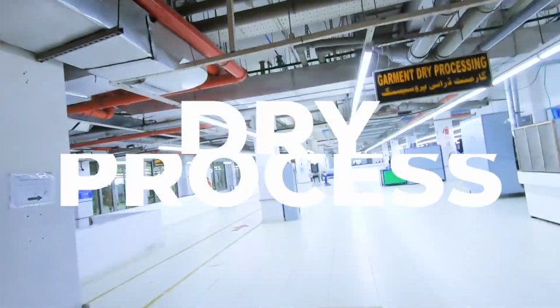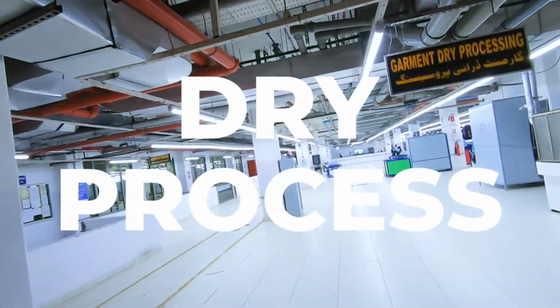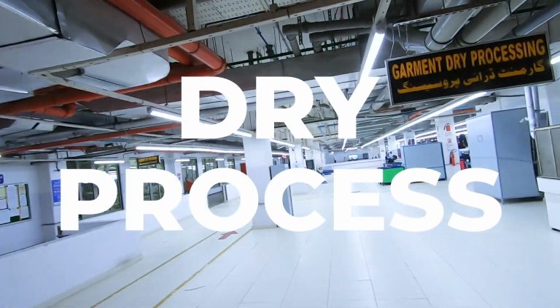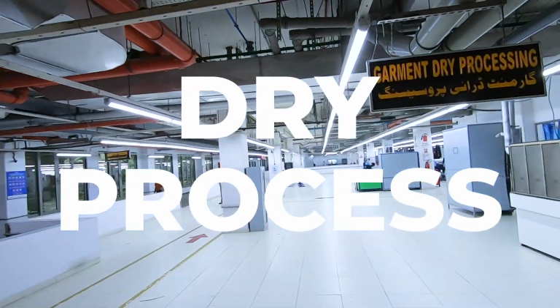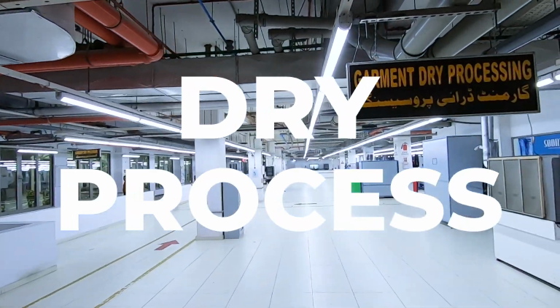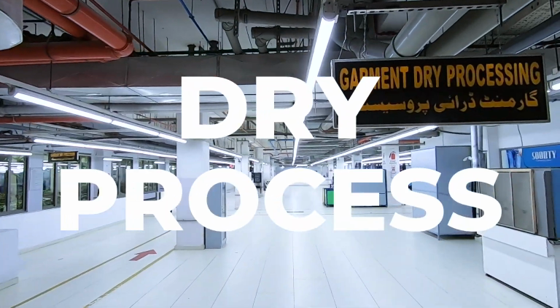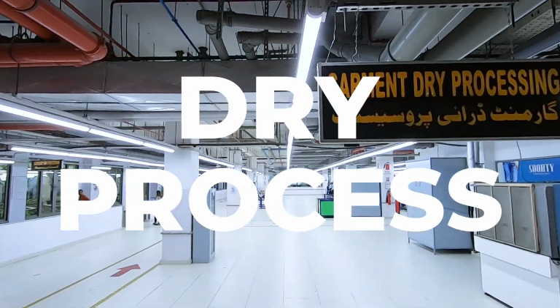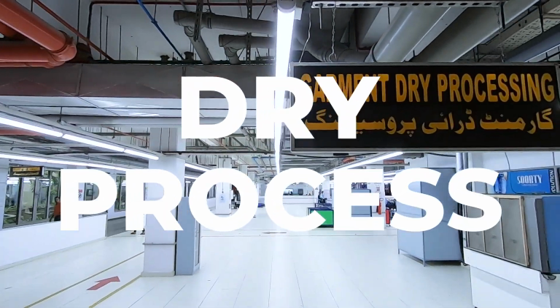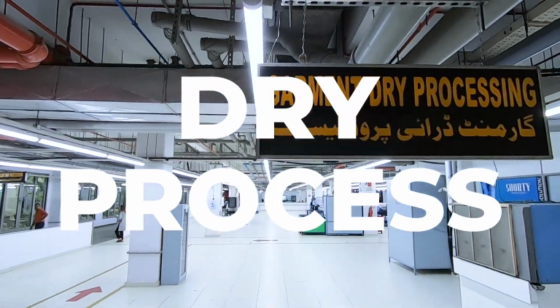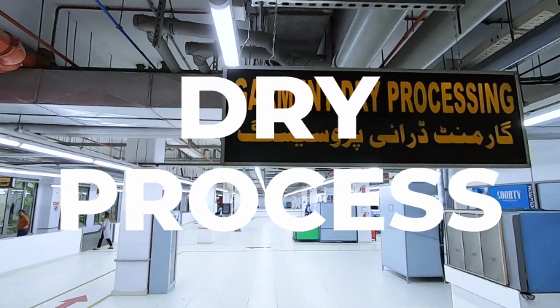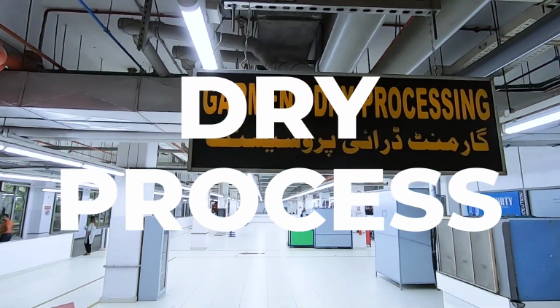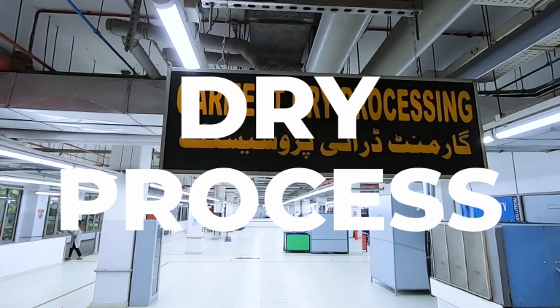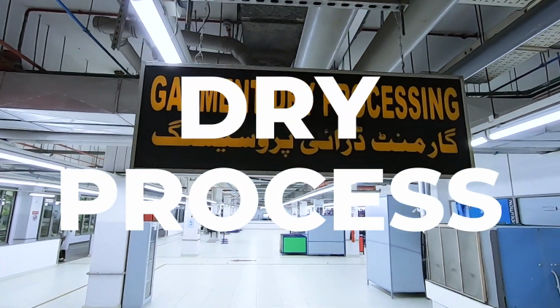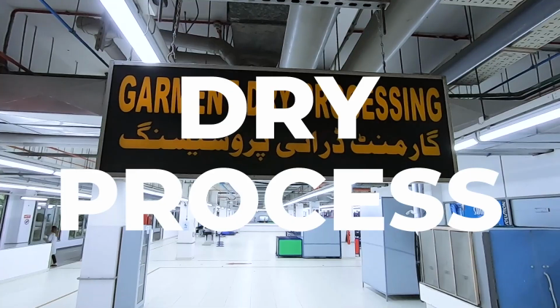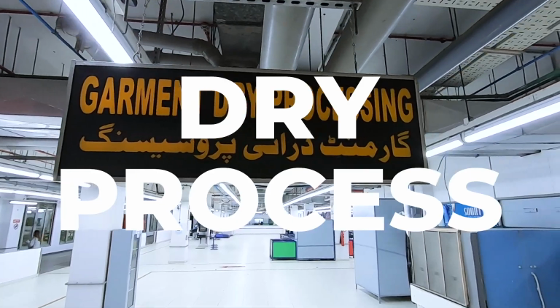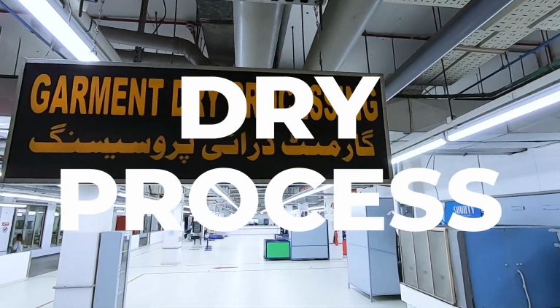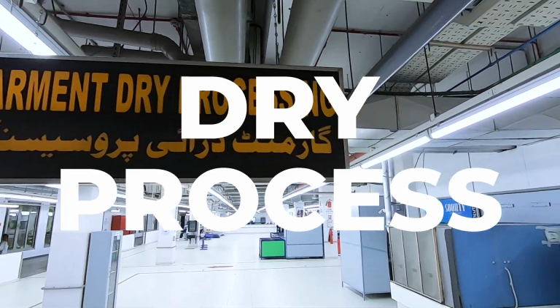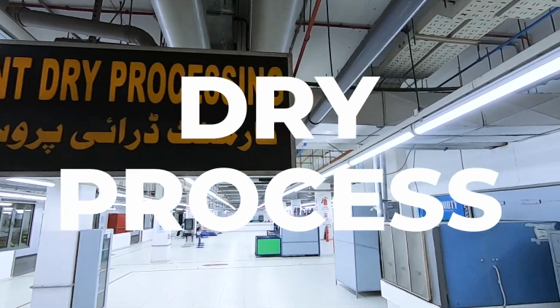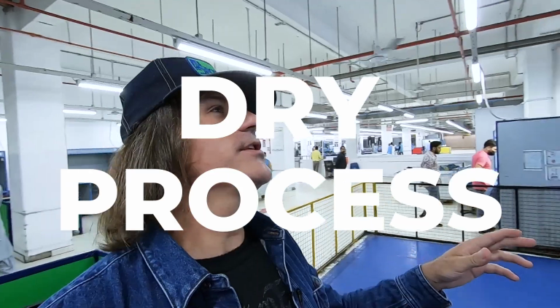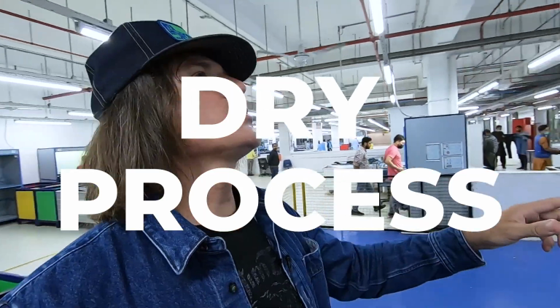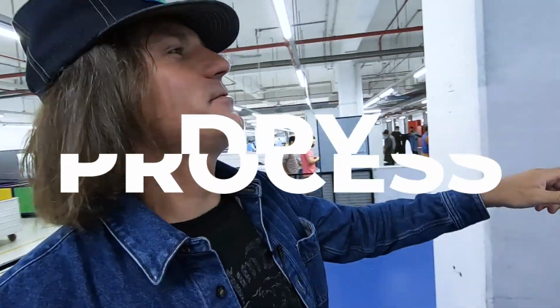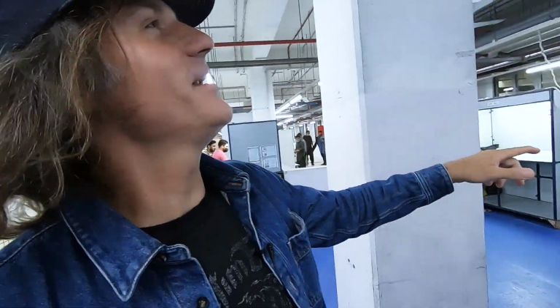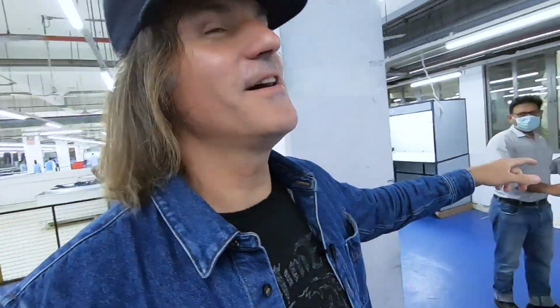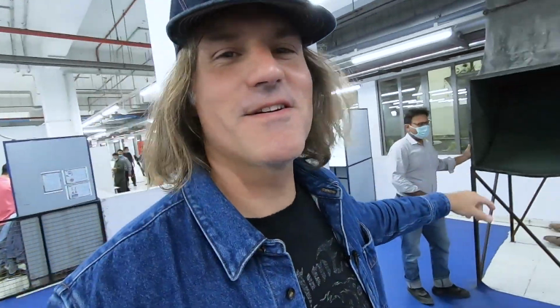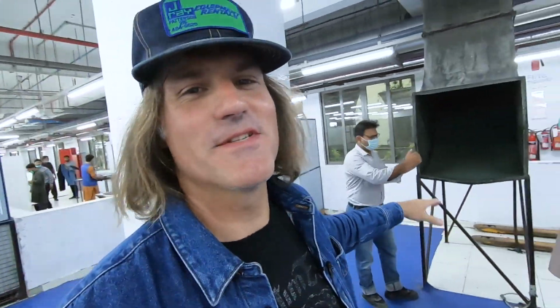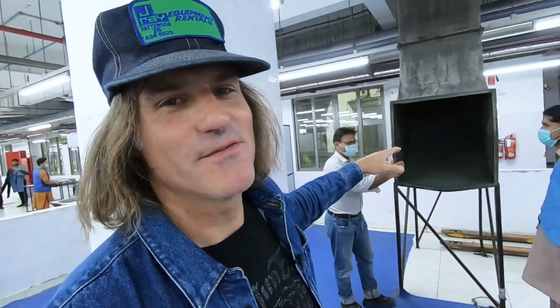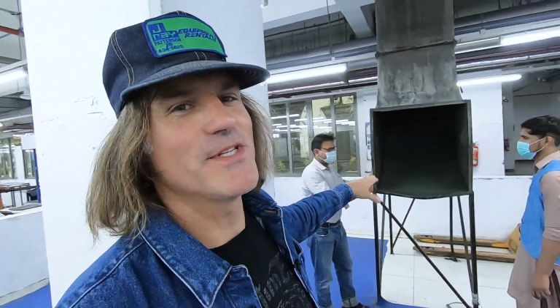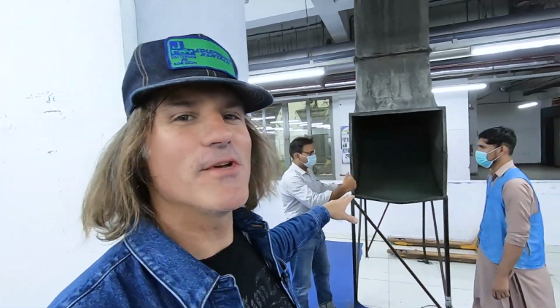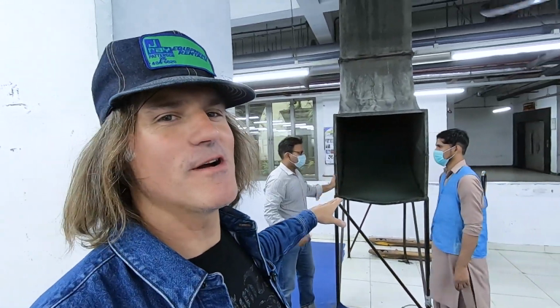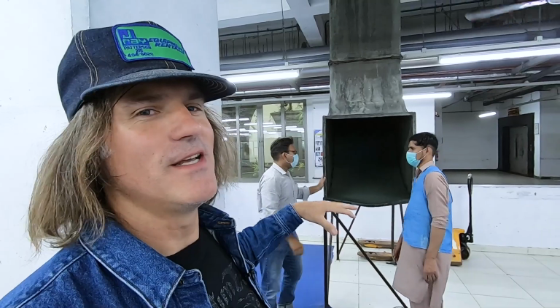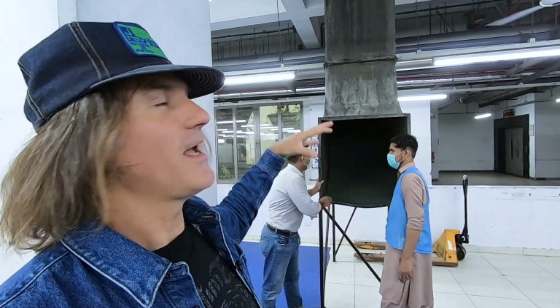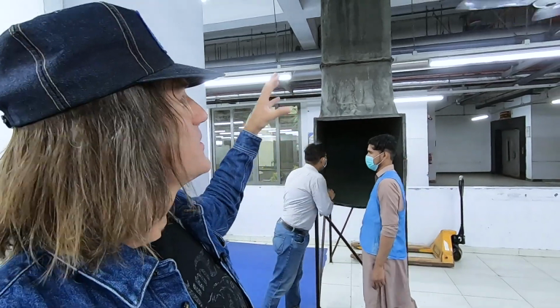So I'm in the dry process facility and they have this really cool shoot that comes from the sewing department. This is where they receive all the freshly finished sewn garments.